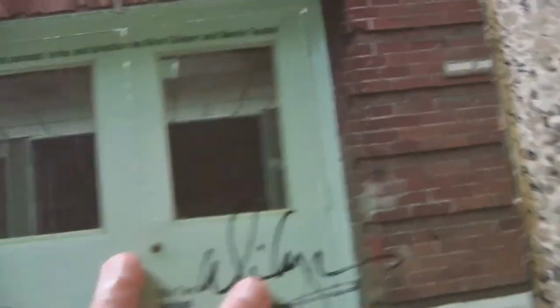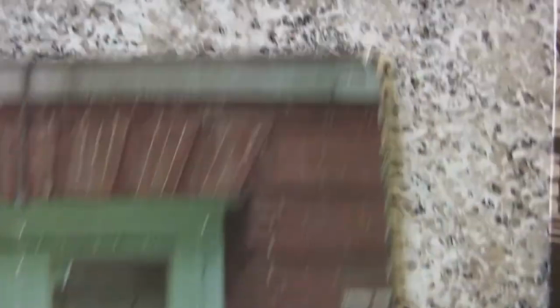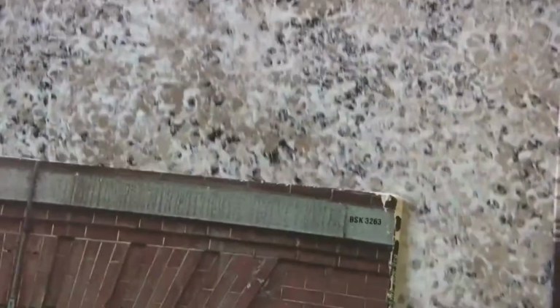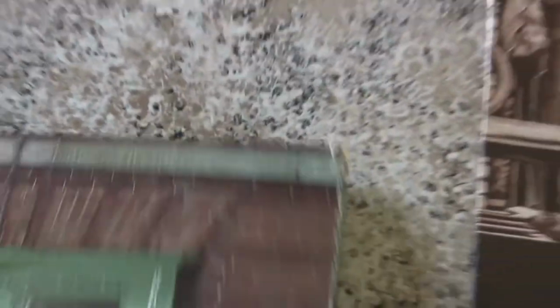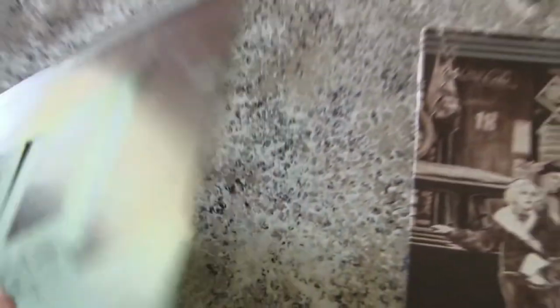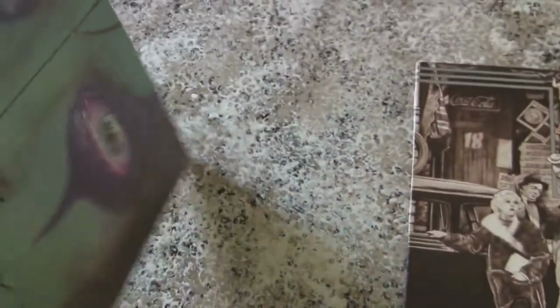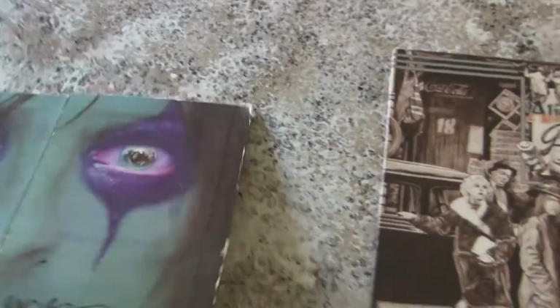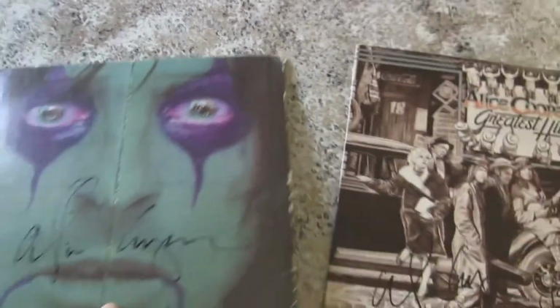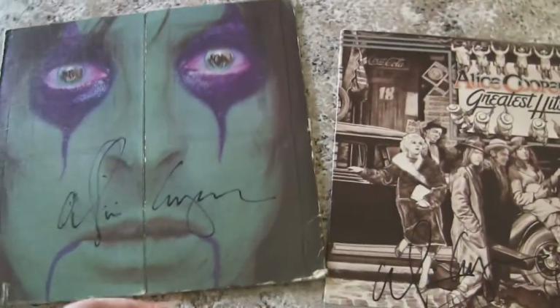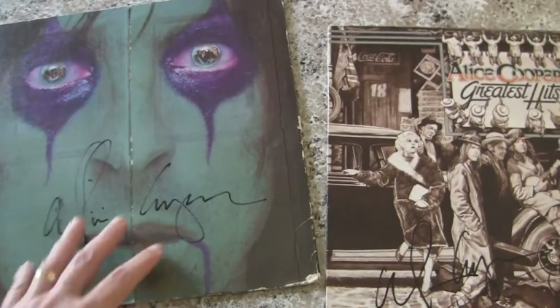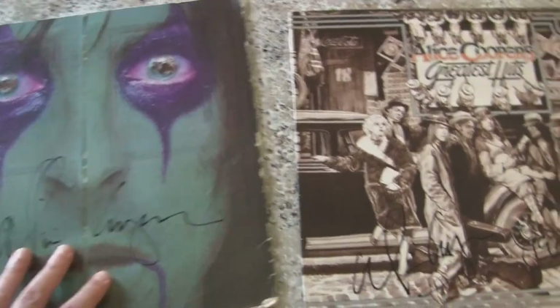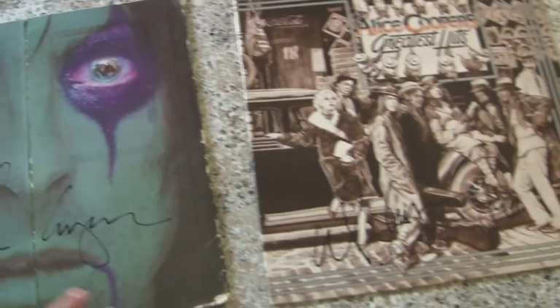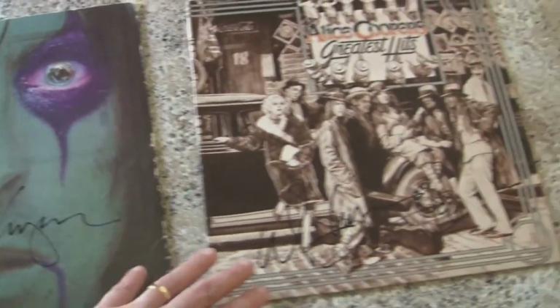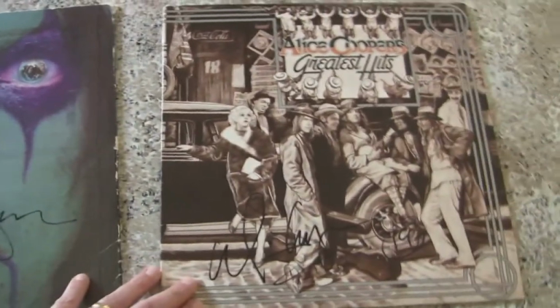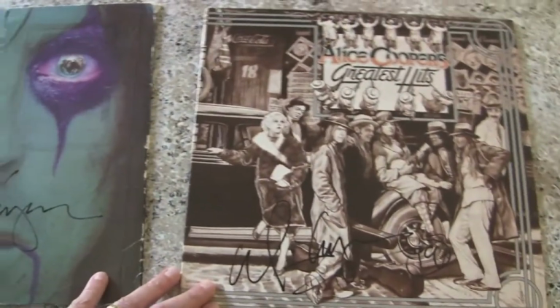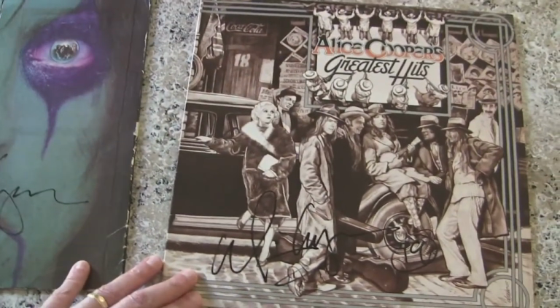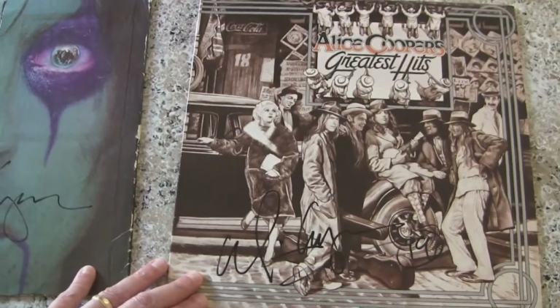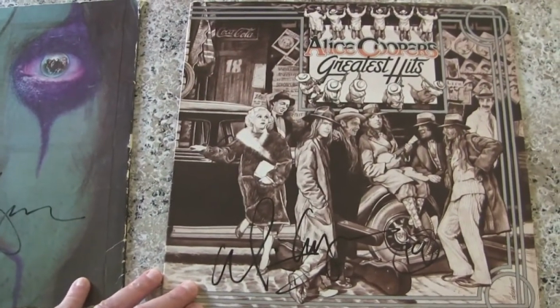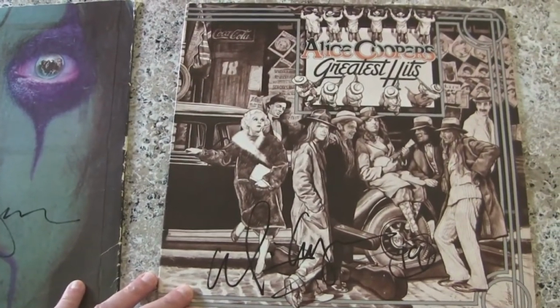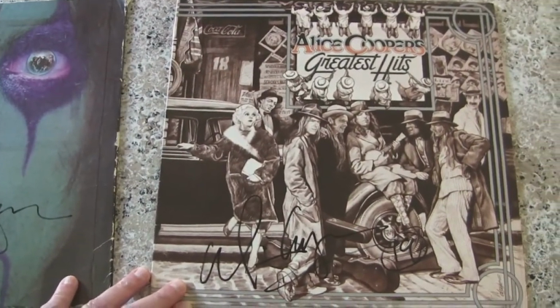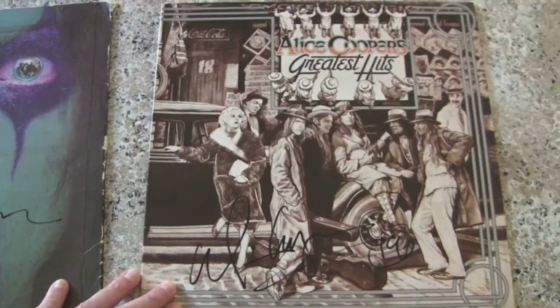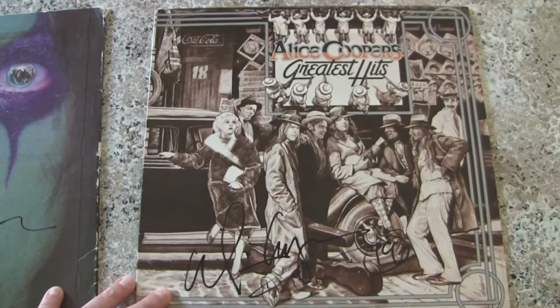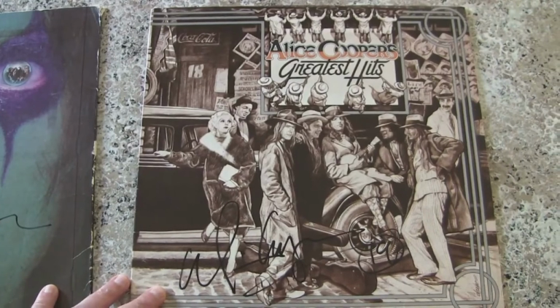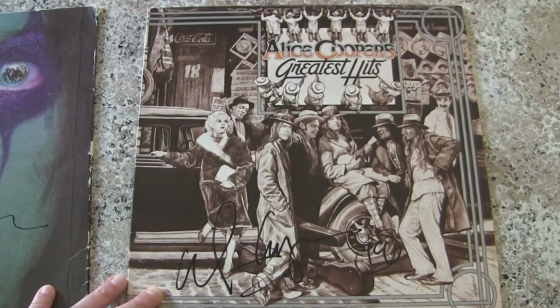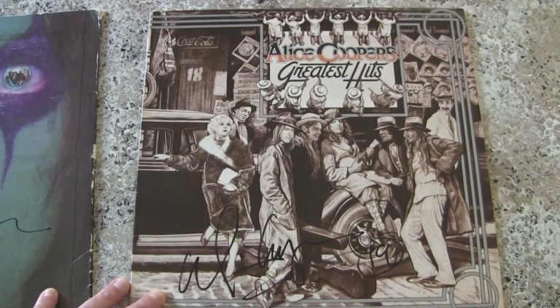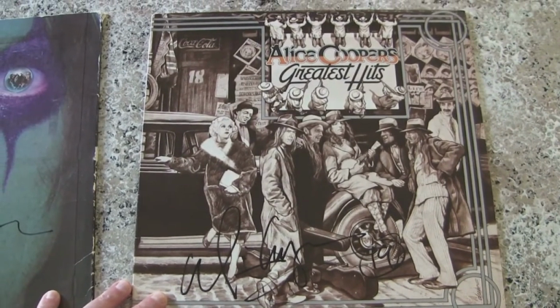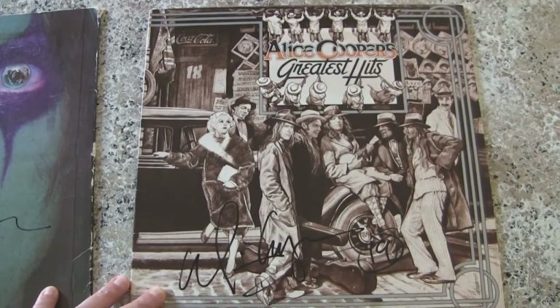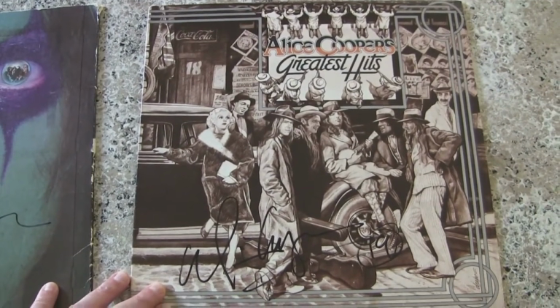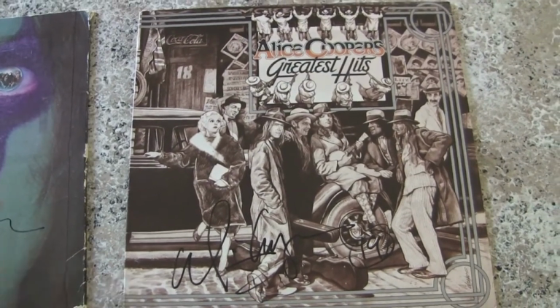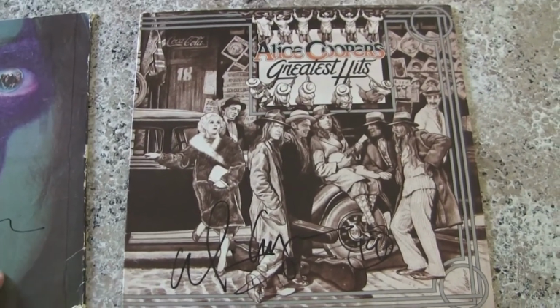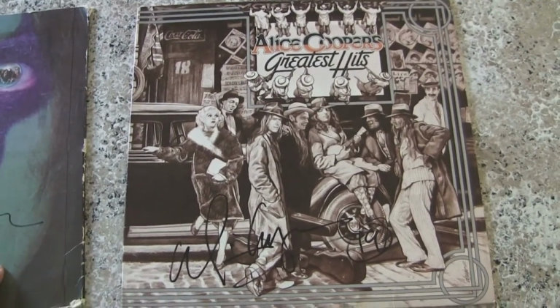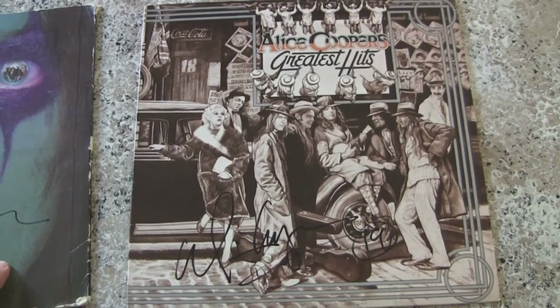So I figure while I have these signed albums, rather than just put them in the closet, I'm going to frame at least one of them today. It's kind of a nice day and I thought I'd take you along for the ride and show you how I make a frame from scratch.